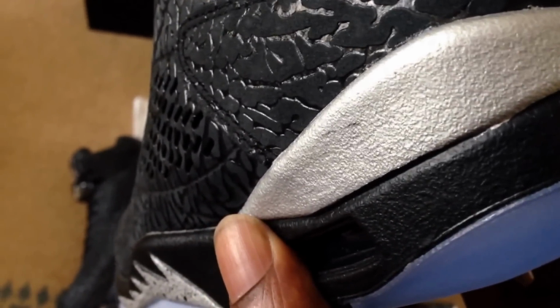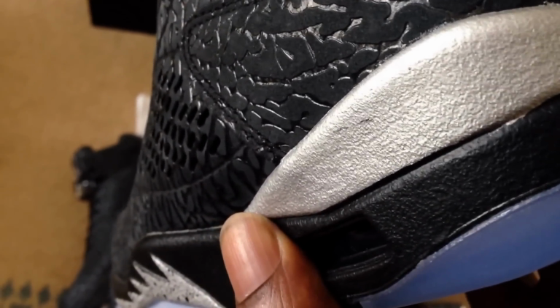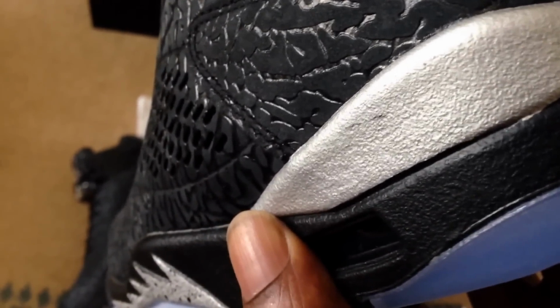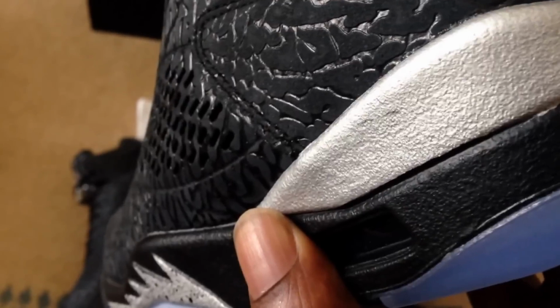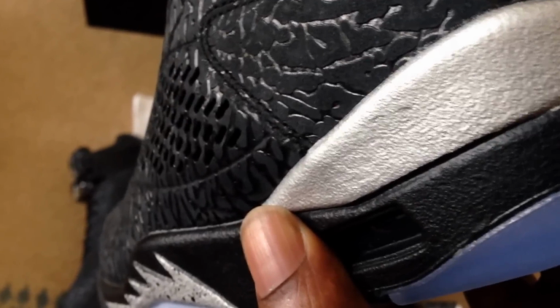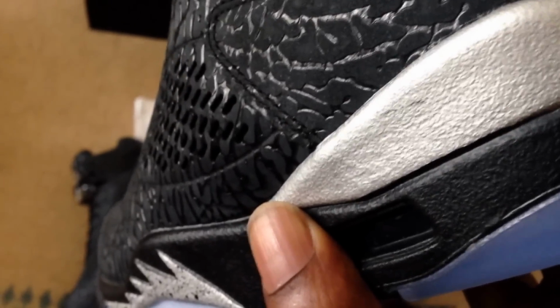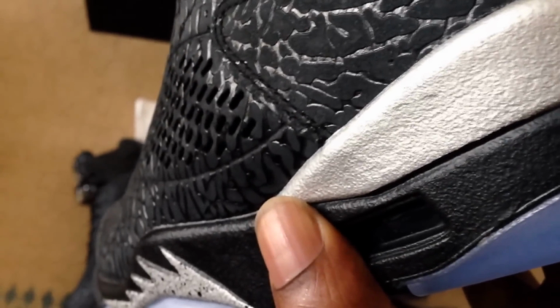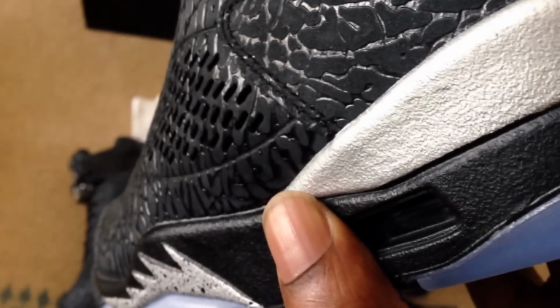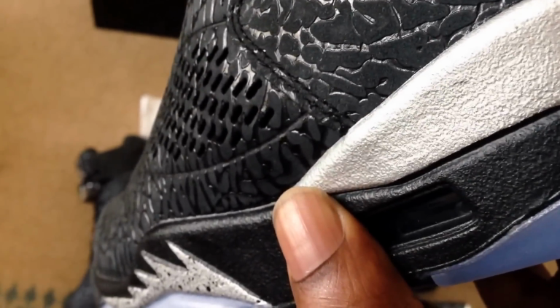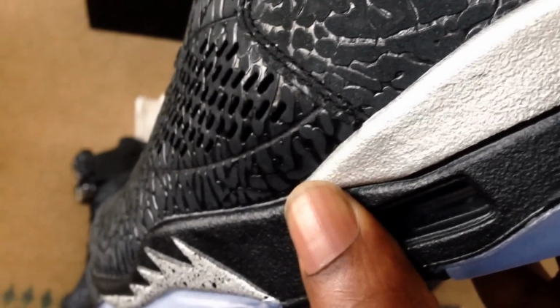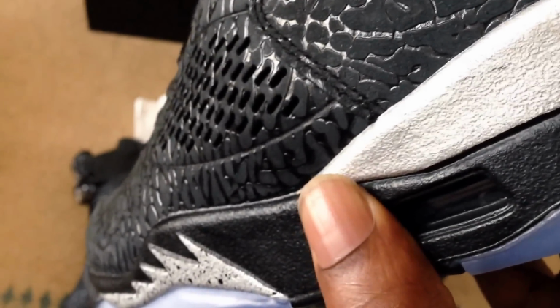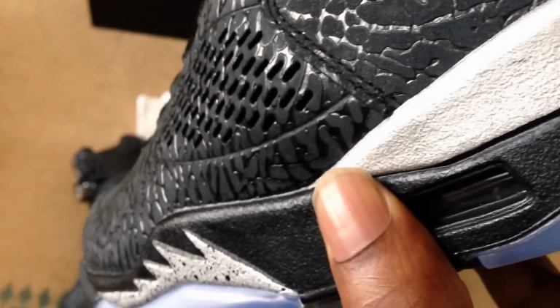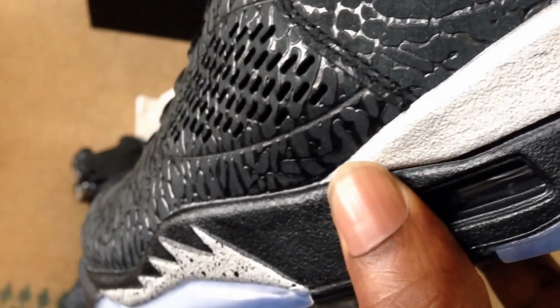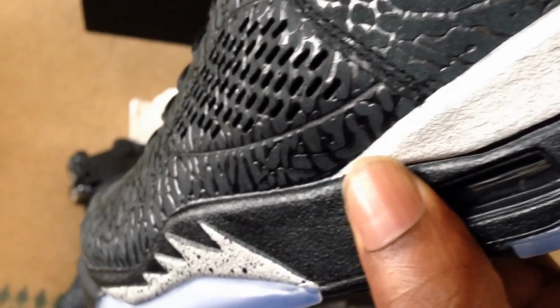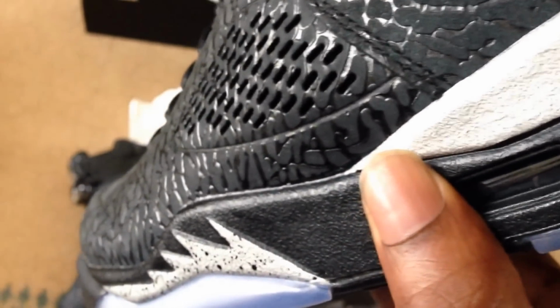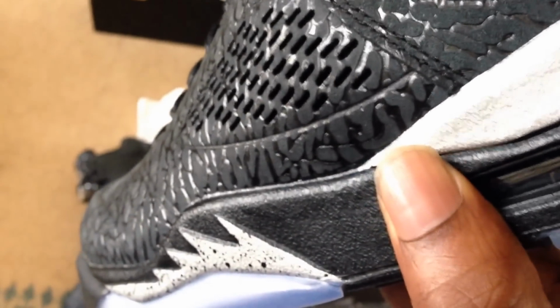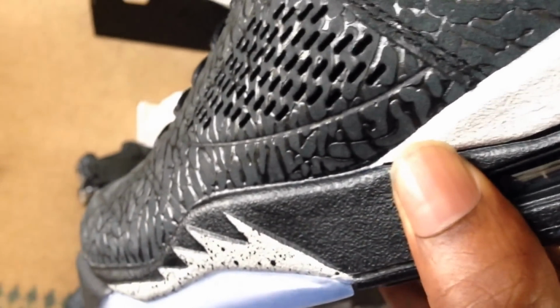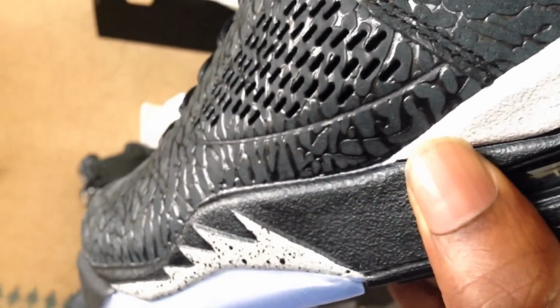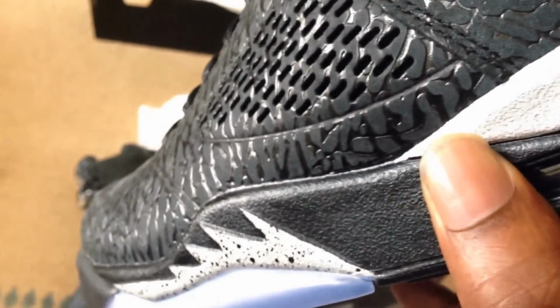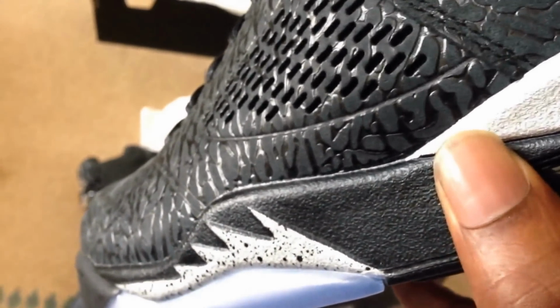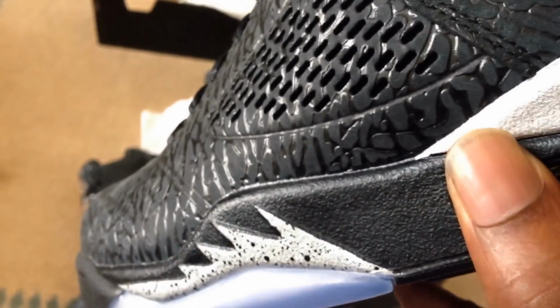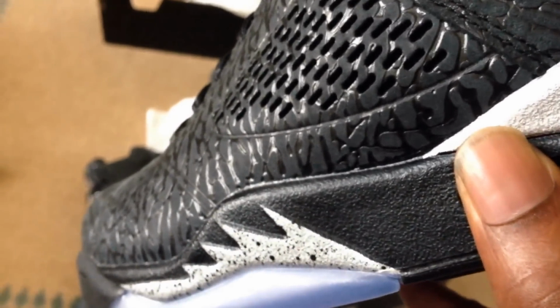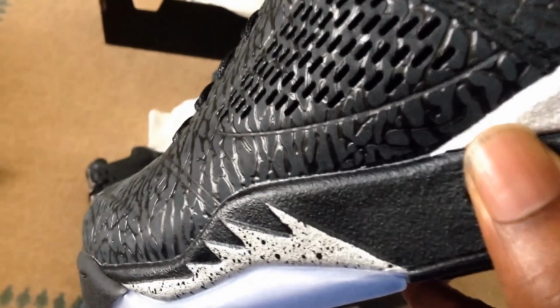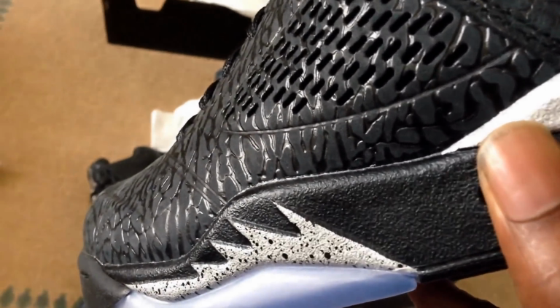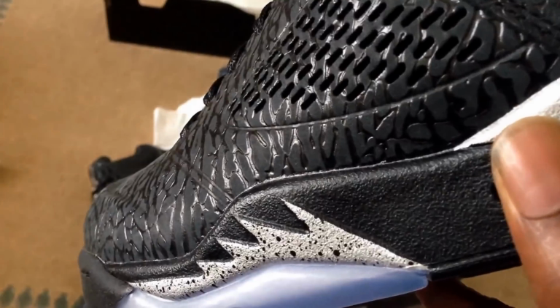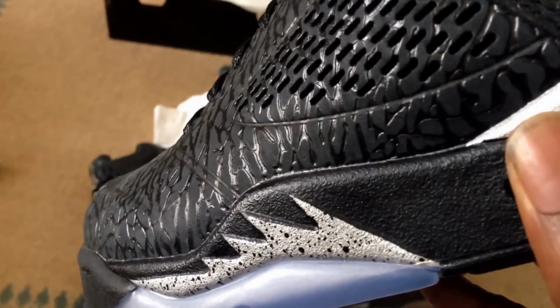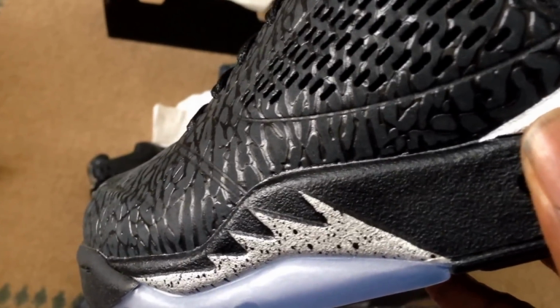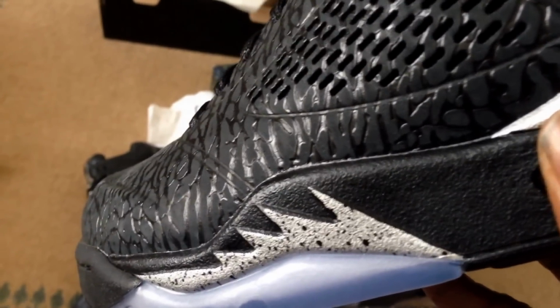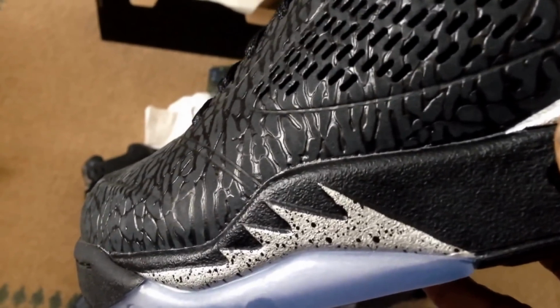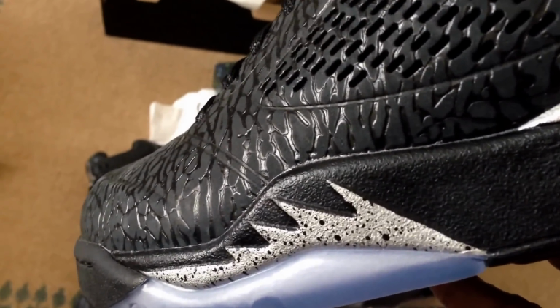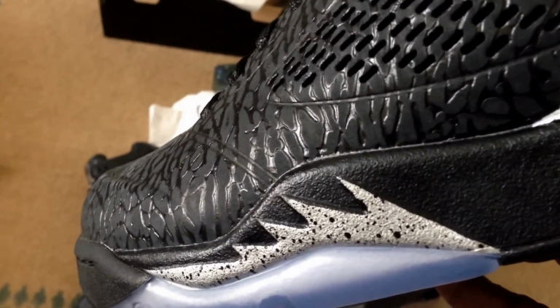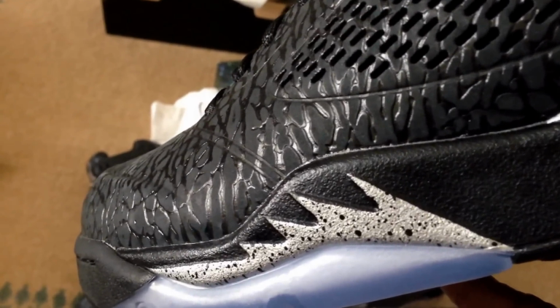These retailed for quite a bit actually — £175. A lot of people say that it's a waste of money. I just think it's a collector's trainer. If you do have the money to buy them, buy it, you know what I mean.